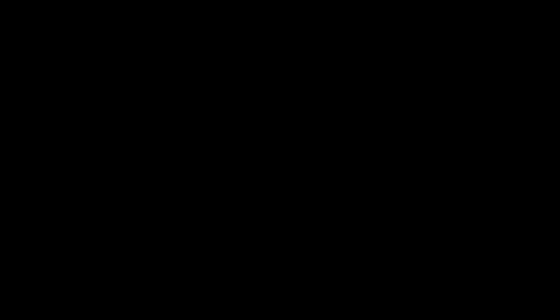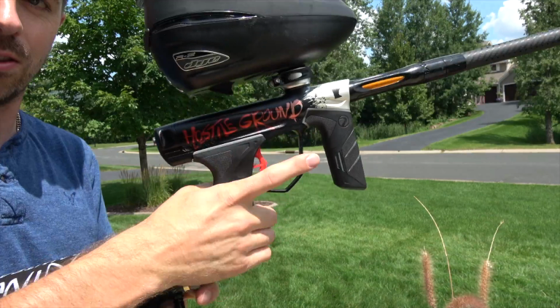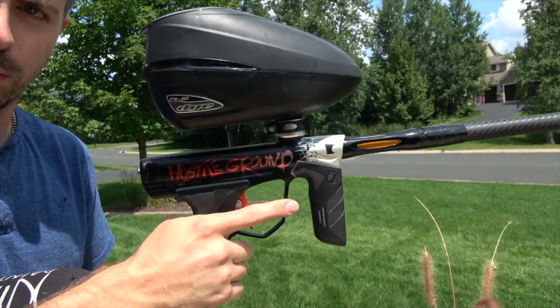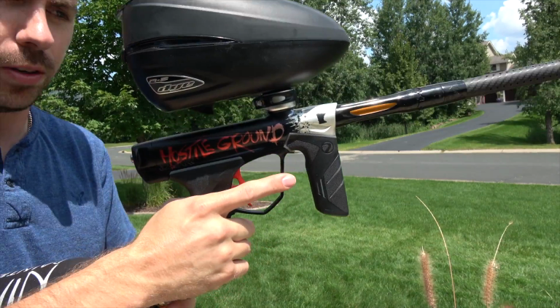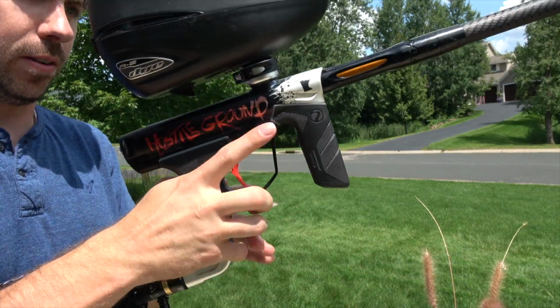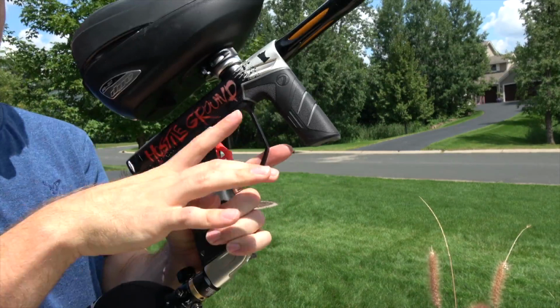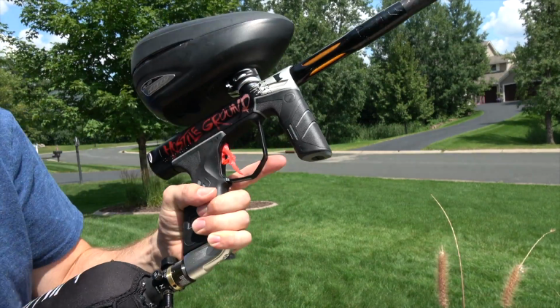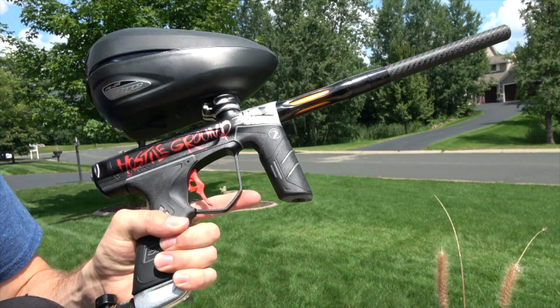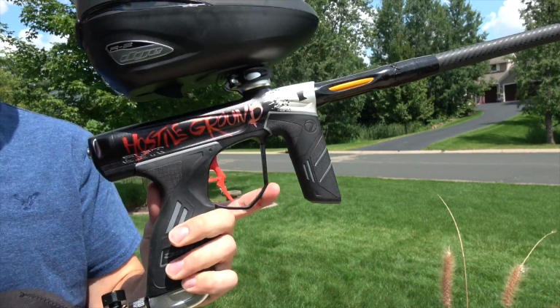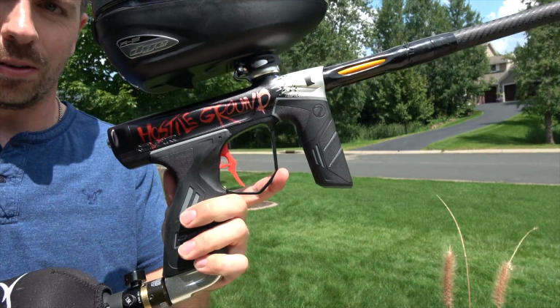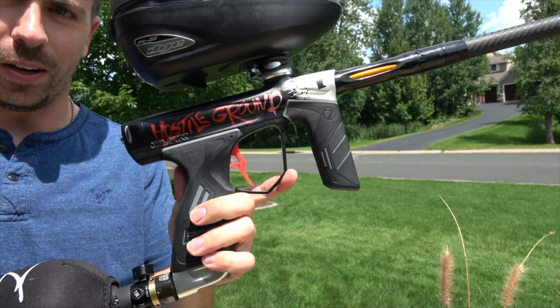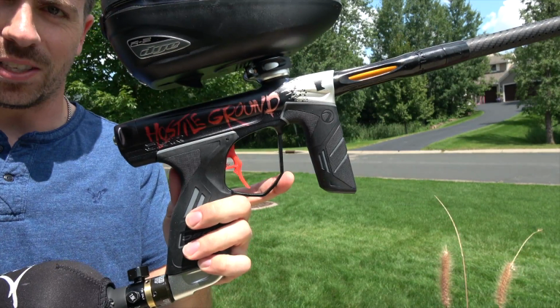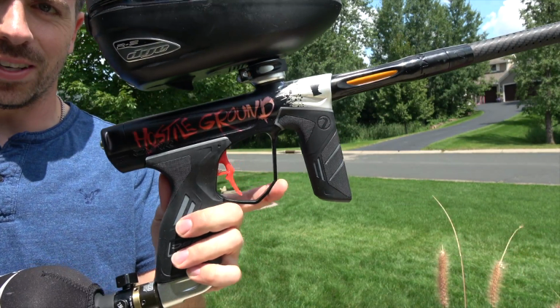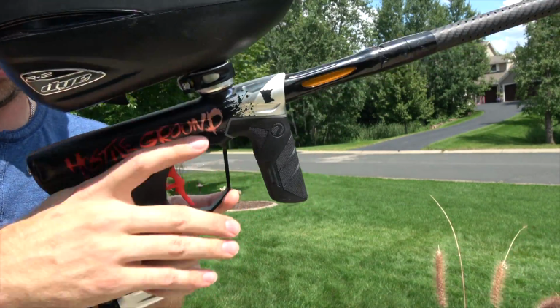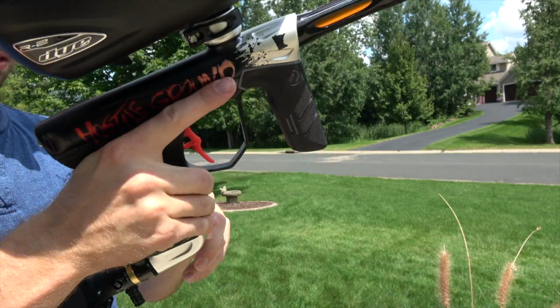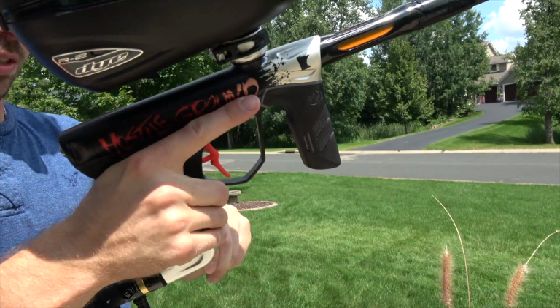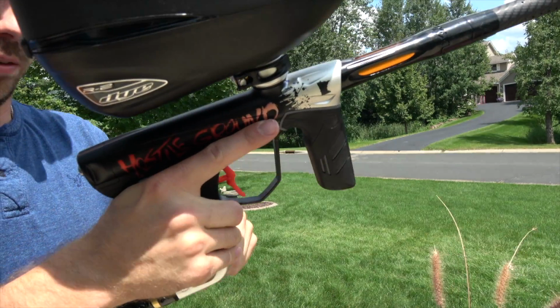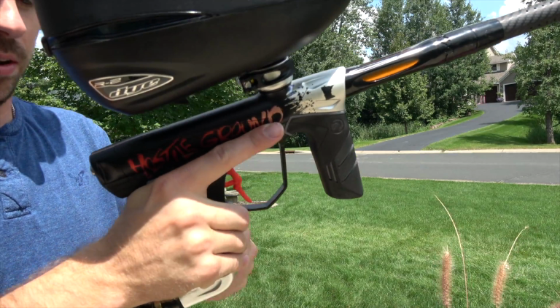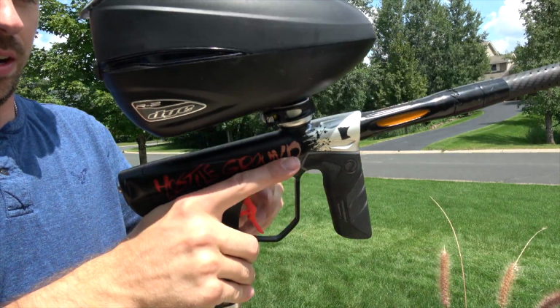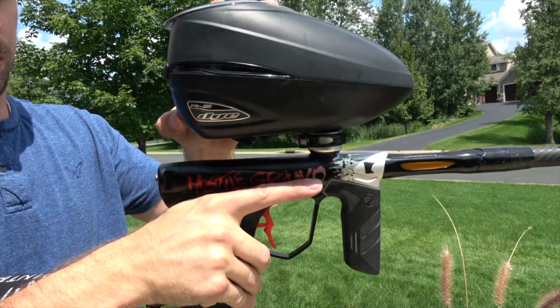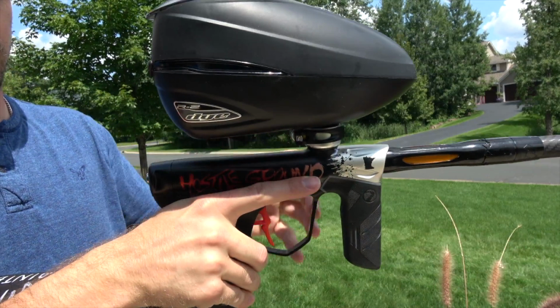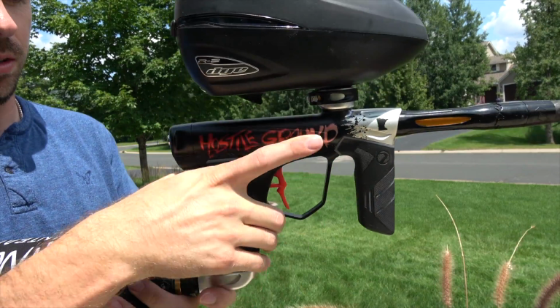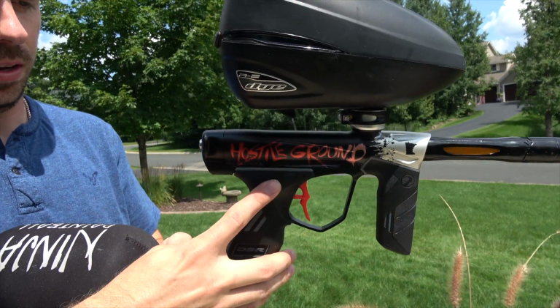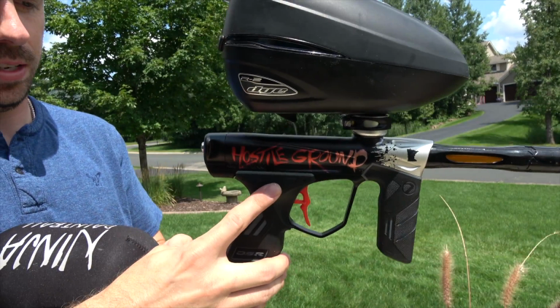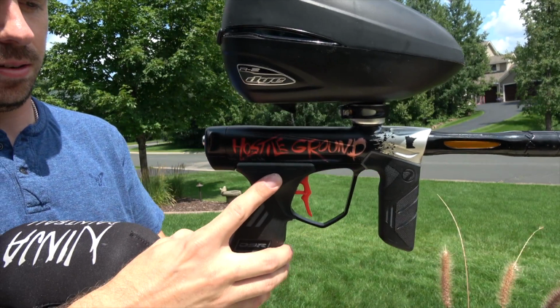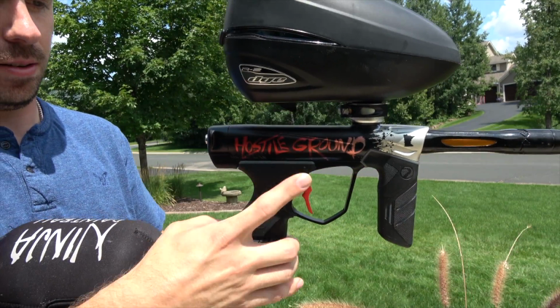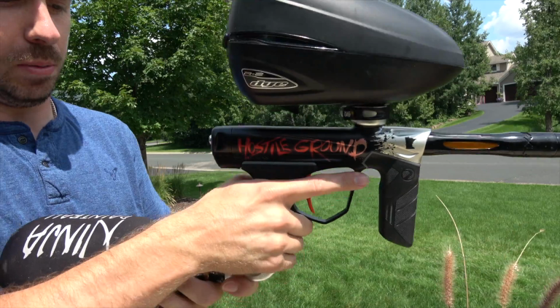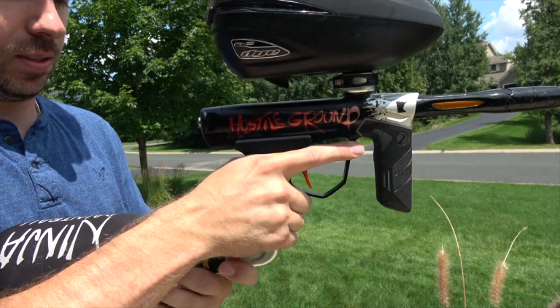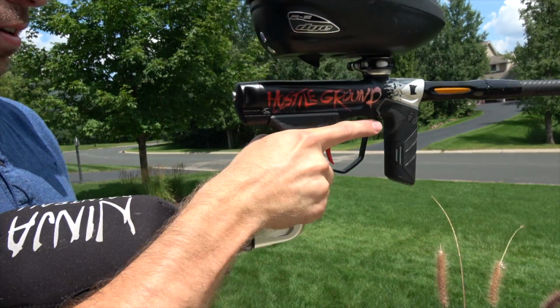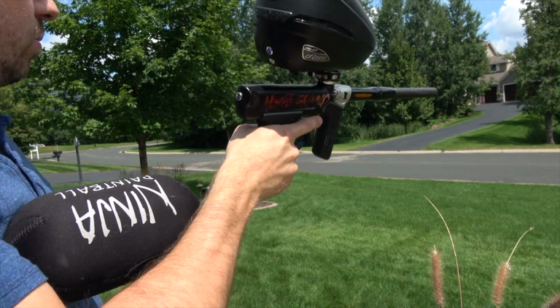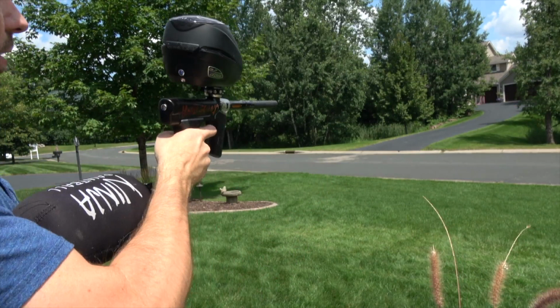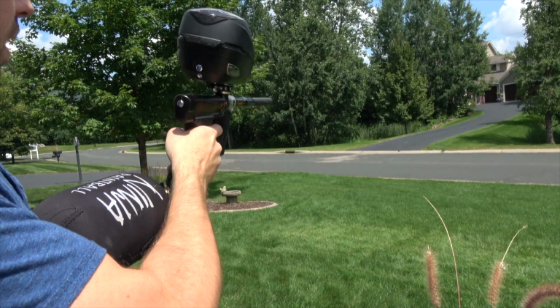I wanted to try out the new Hosting Ground DSR. I'll just put batteries in it and change it to 18 VPS. This is right out of the box.